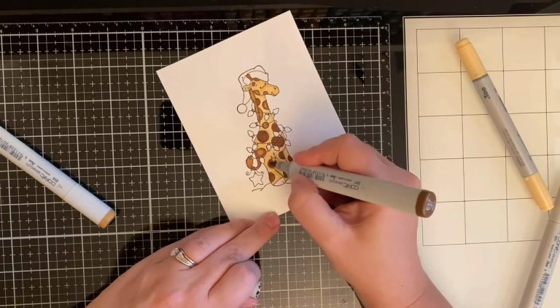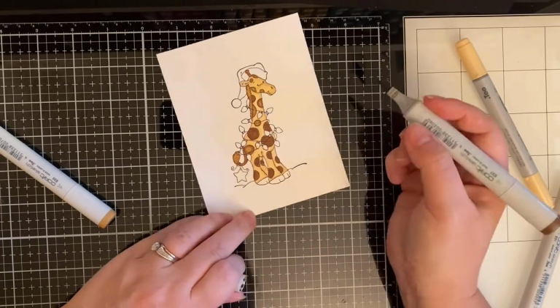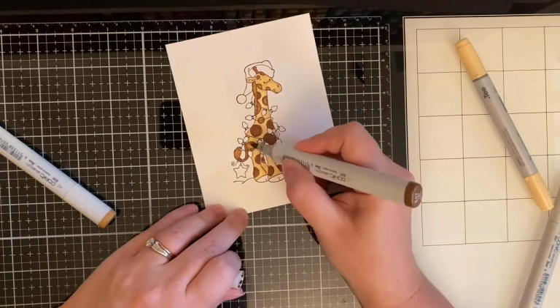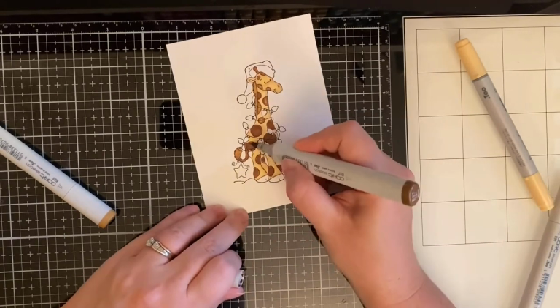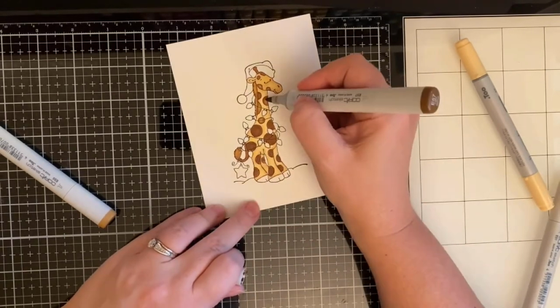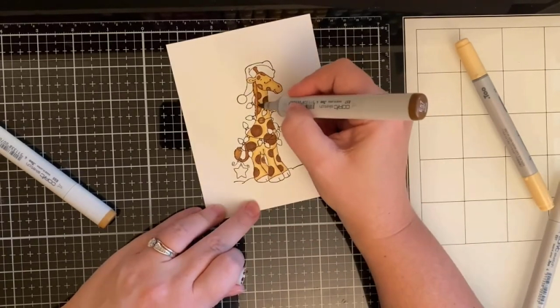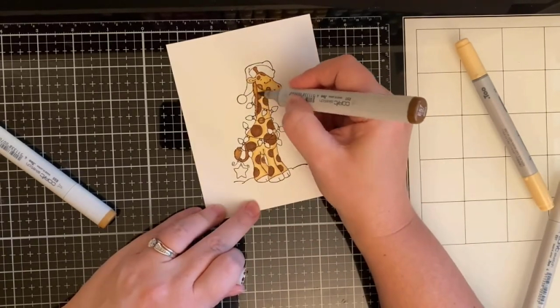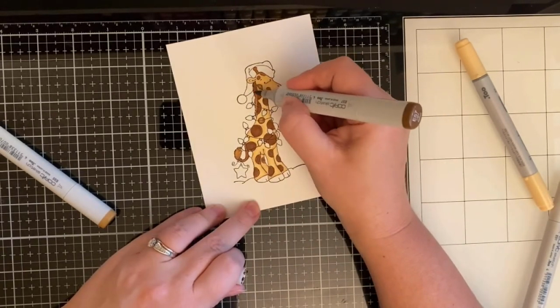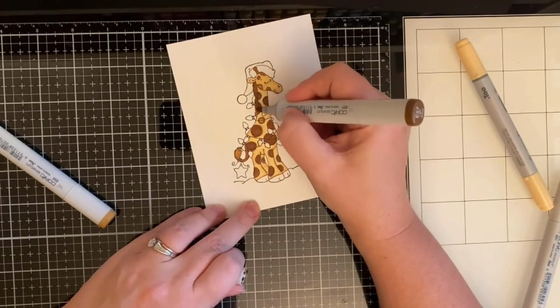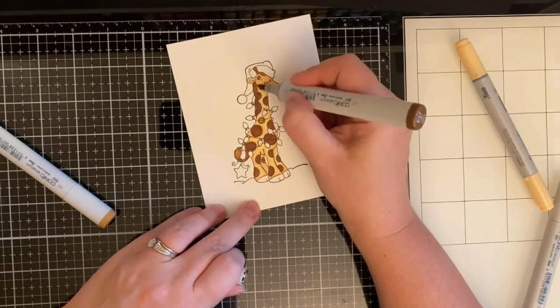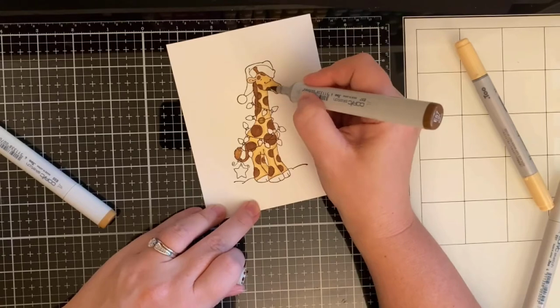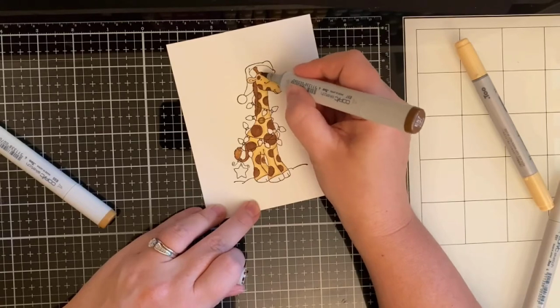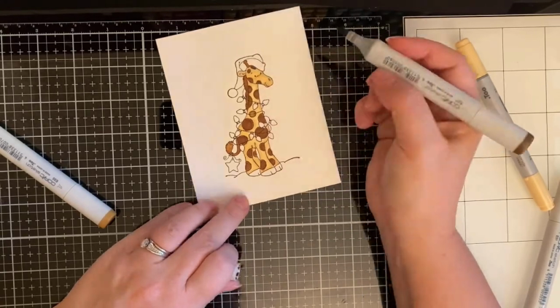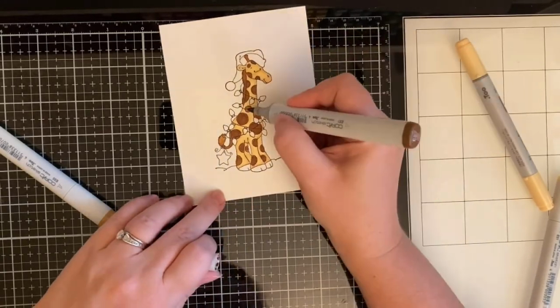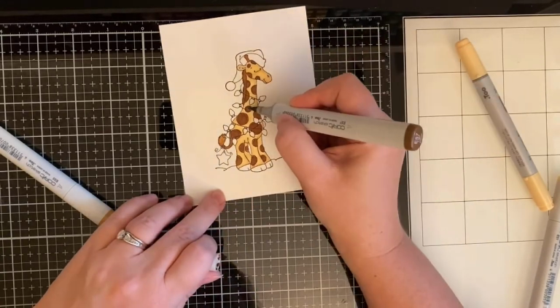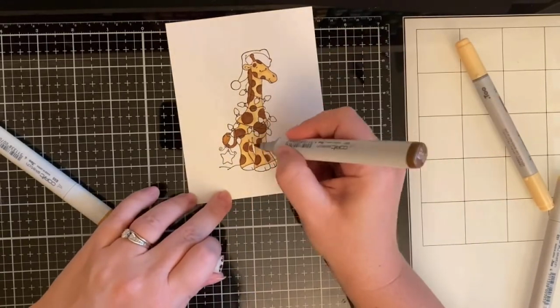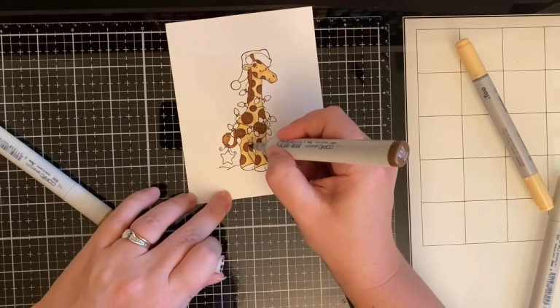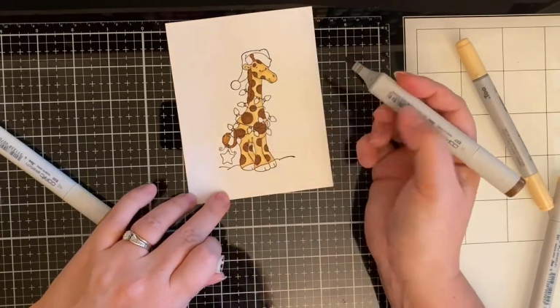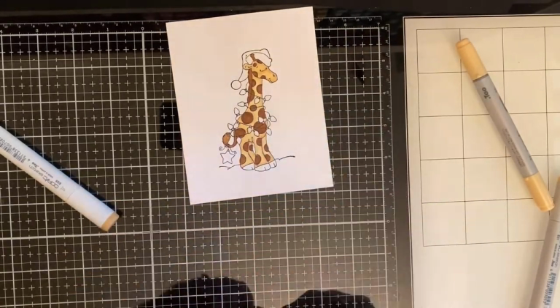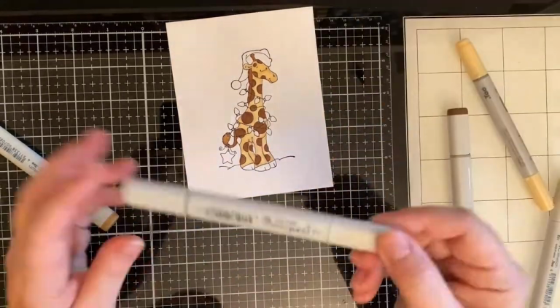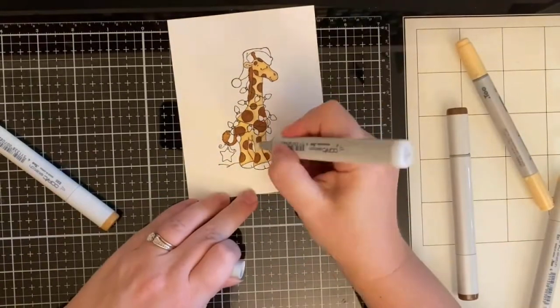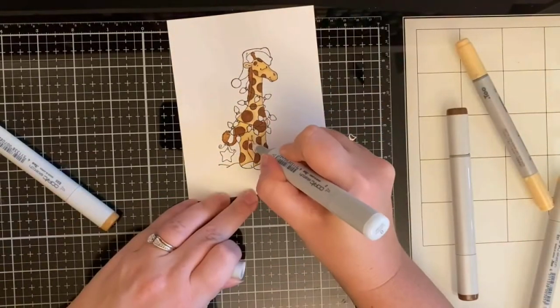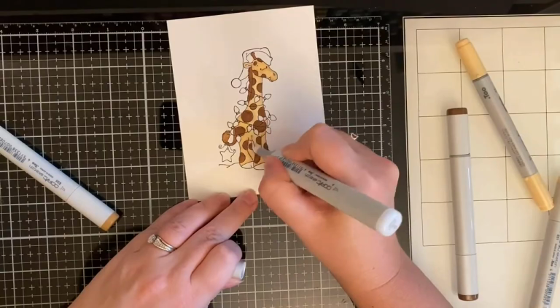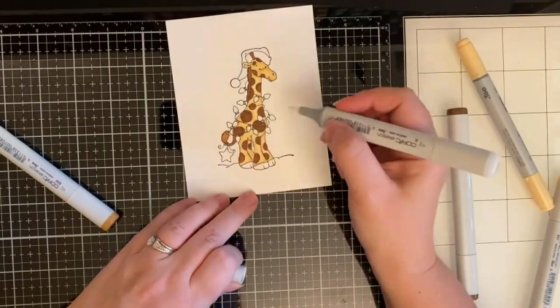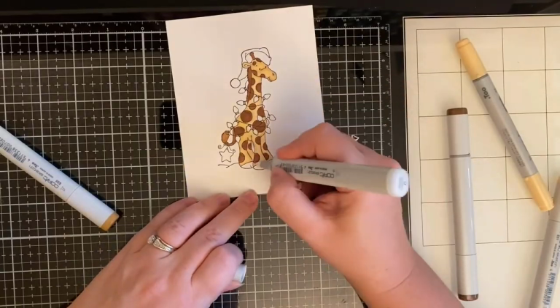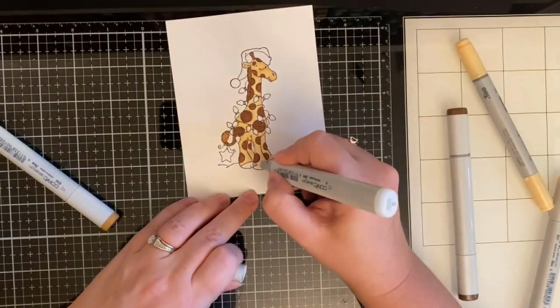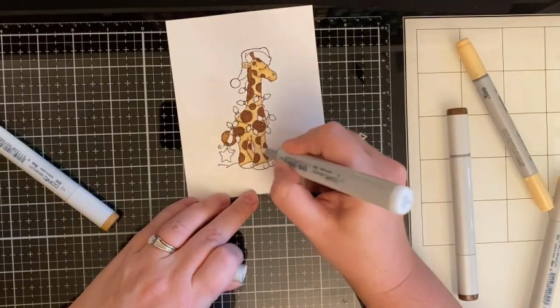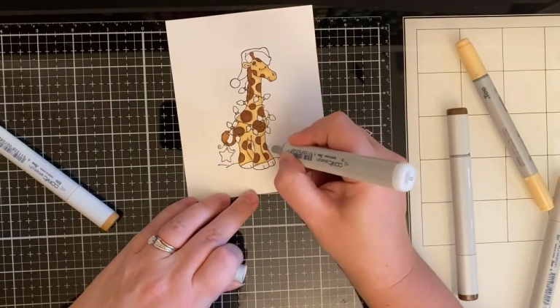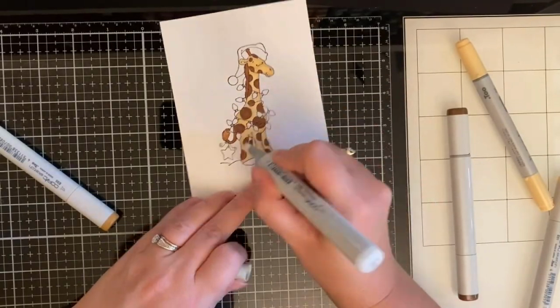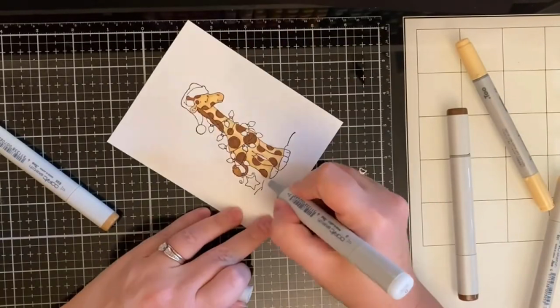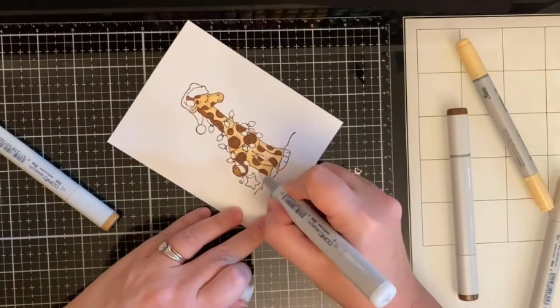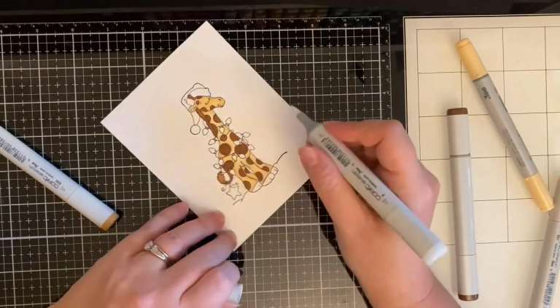I'm going back over all of the spots and making them just a little bit darker using that E57 marker. Next, I'll be taking my colorless blender and applying it to the little areas where I accidentally went outside the lines, because I tend to do that sometimes.